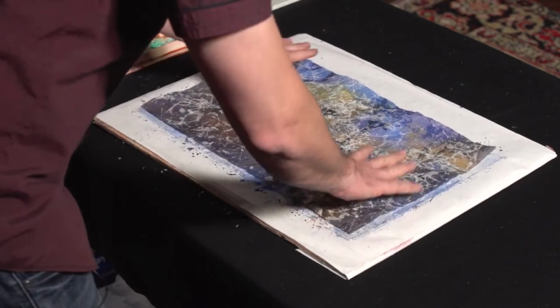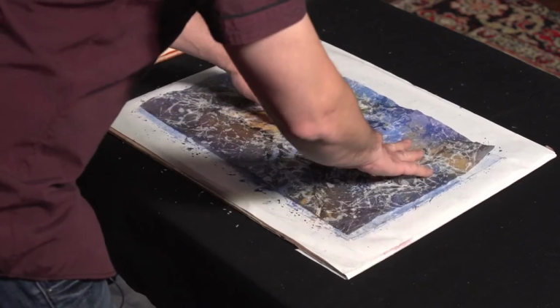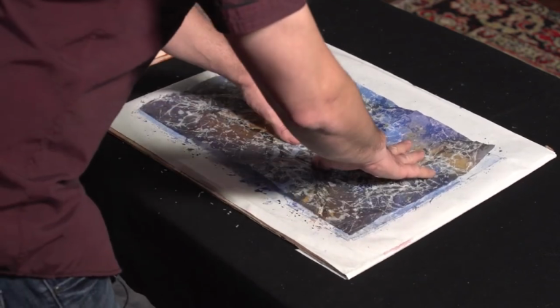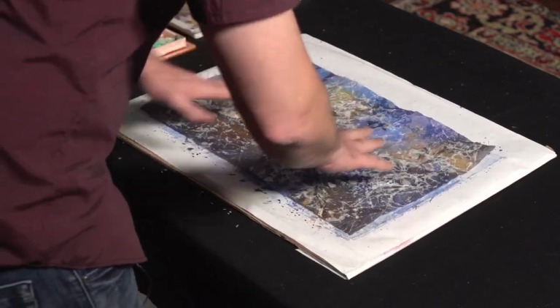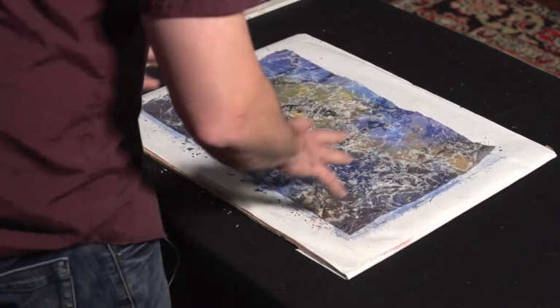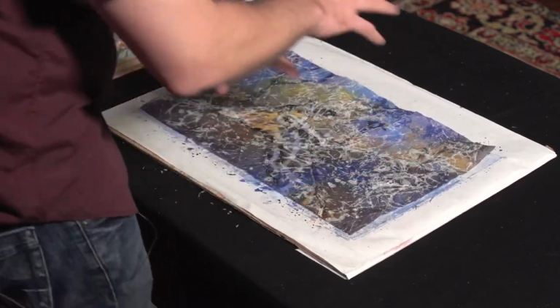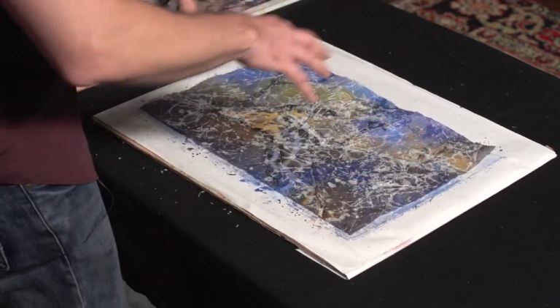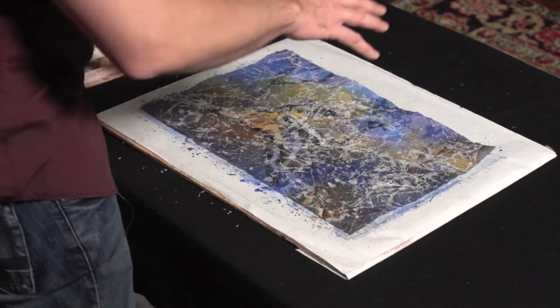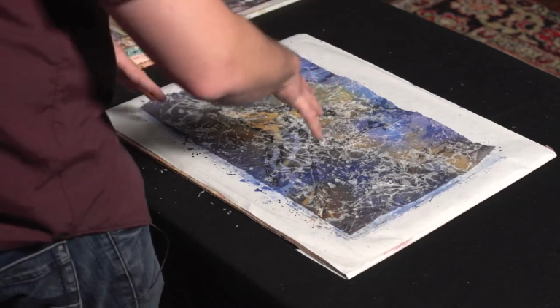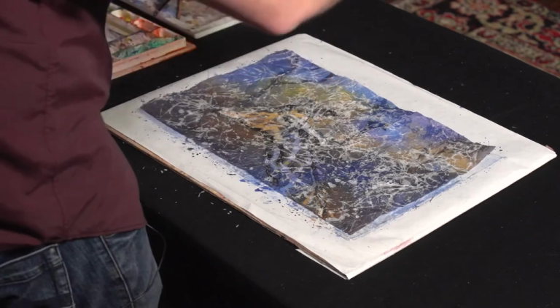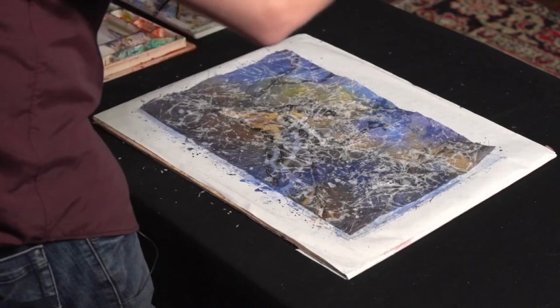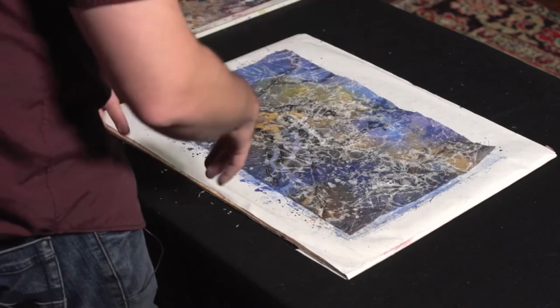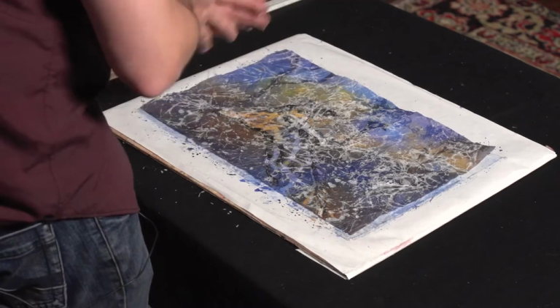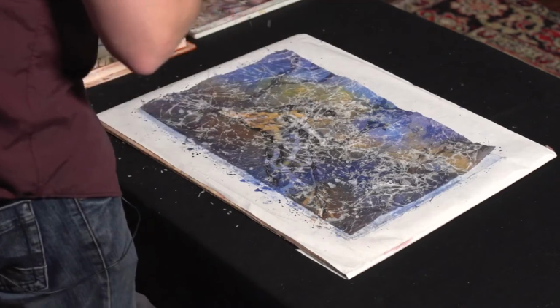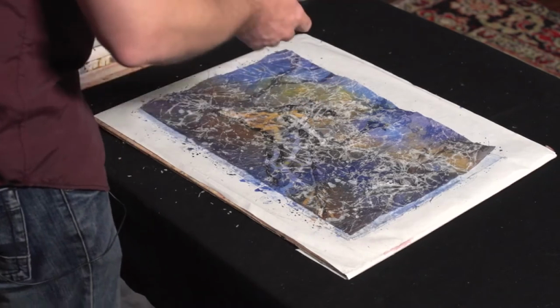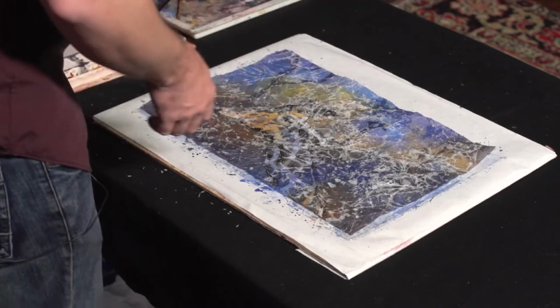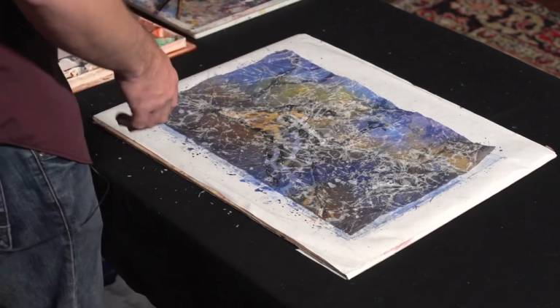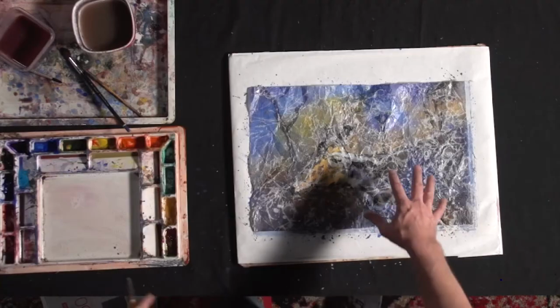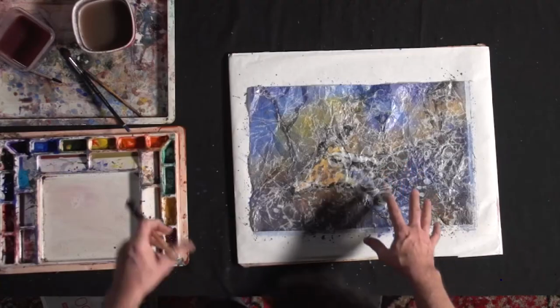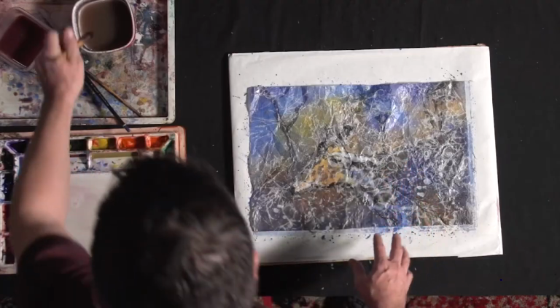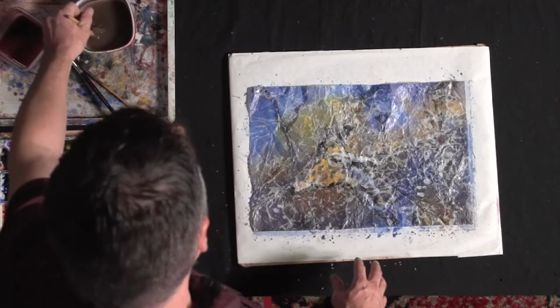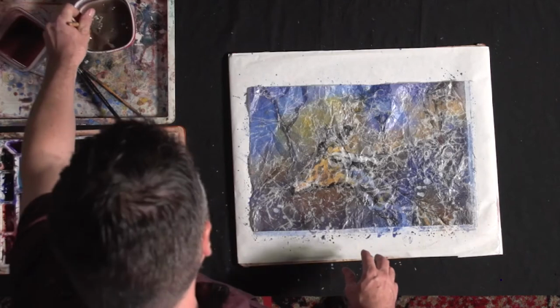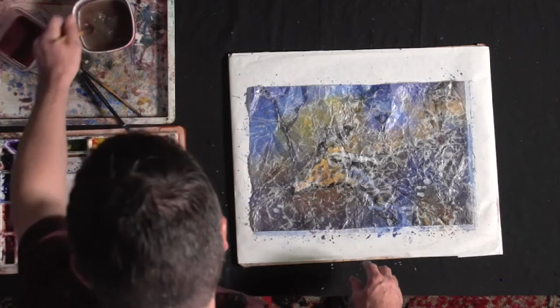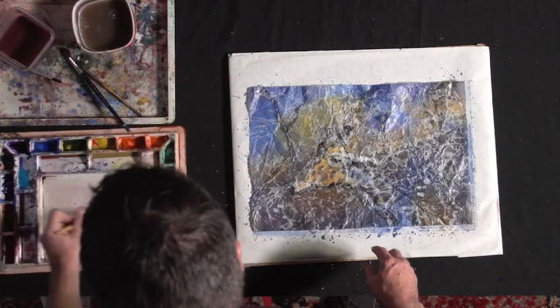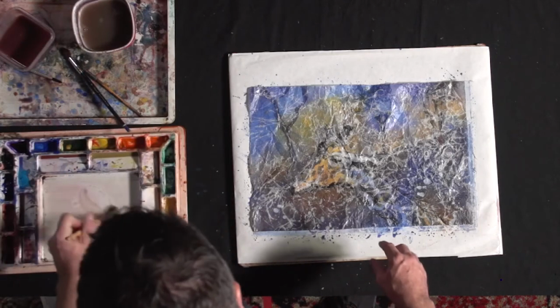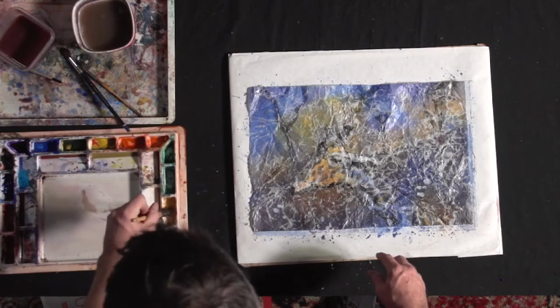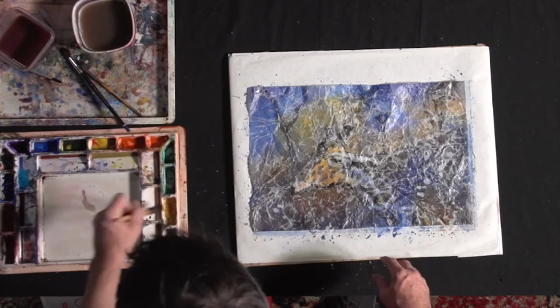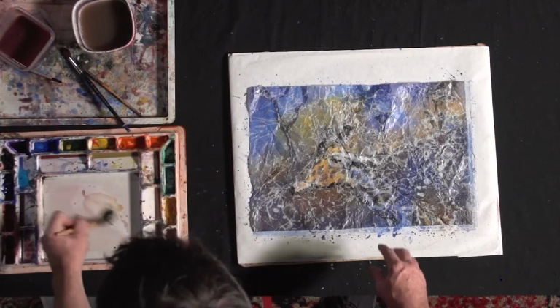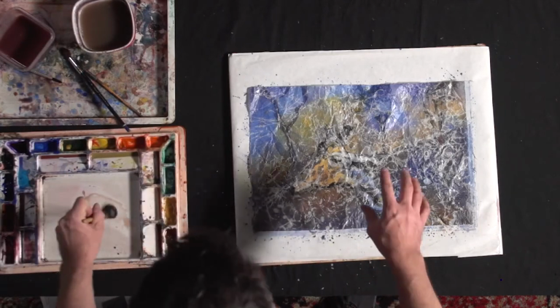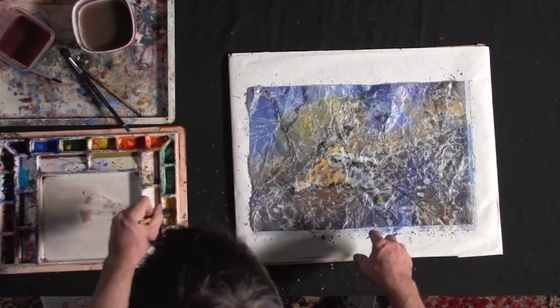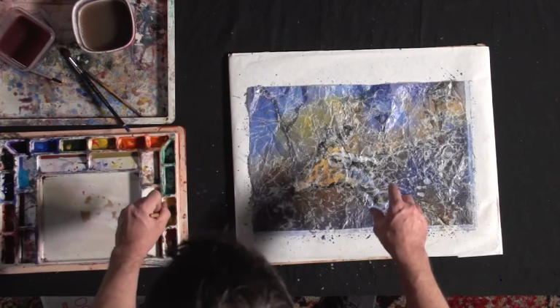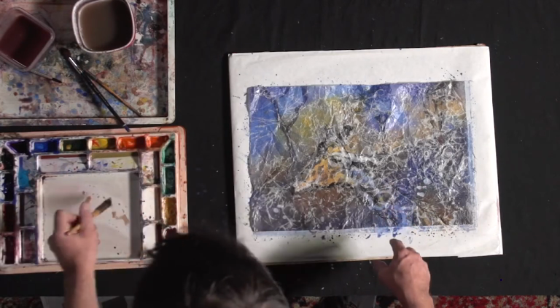Now I'll crinkle it up again. There are all these cracks everywhere in the wax. A lot of wax just fell off — it makes a gigantic mess. Now what I'm going to do is take some darker colors, using a combination of the same colors in this painting.